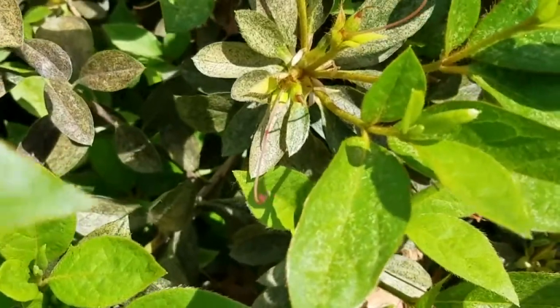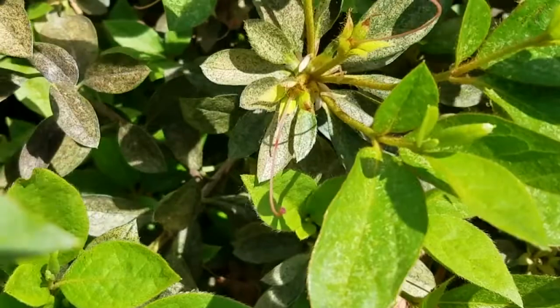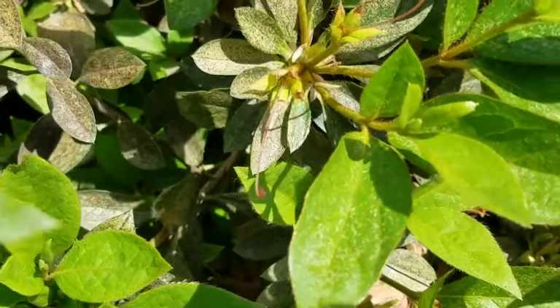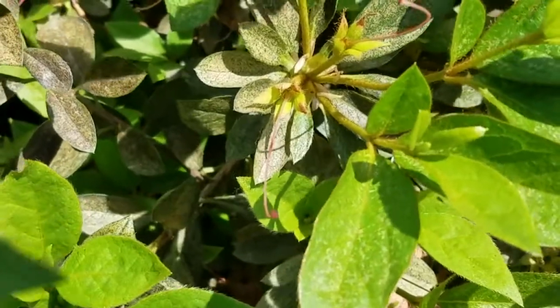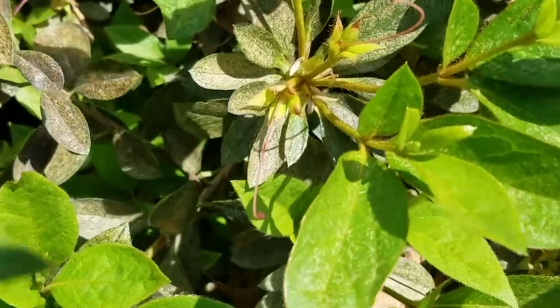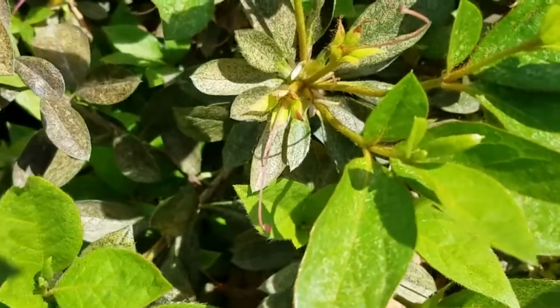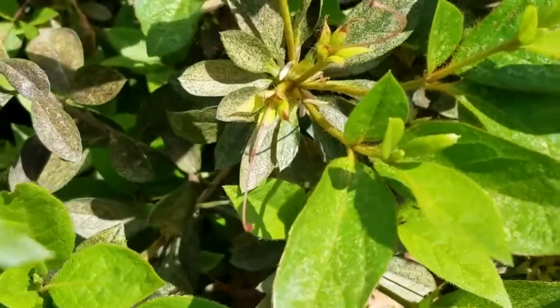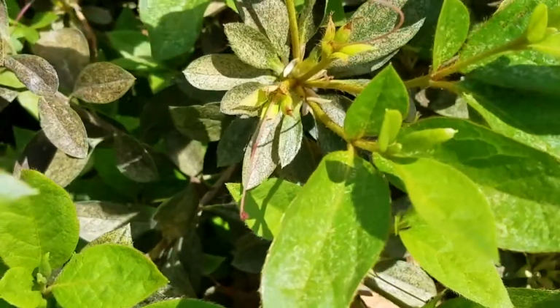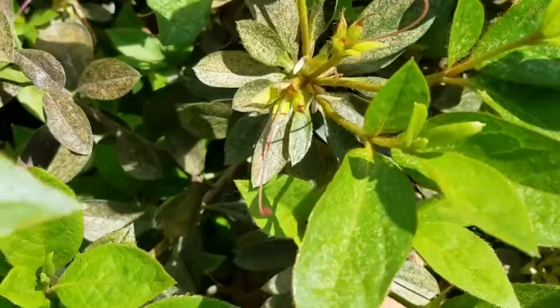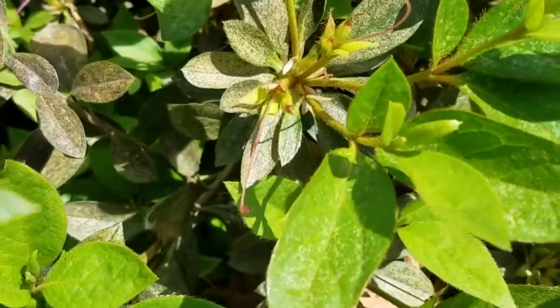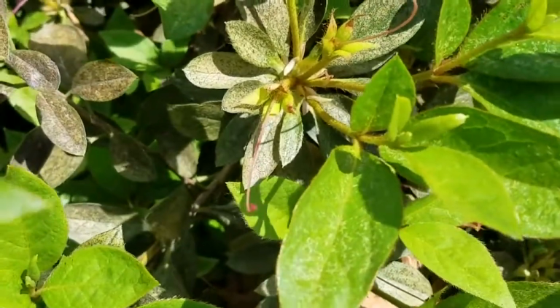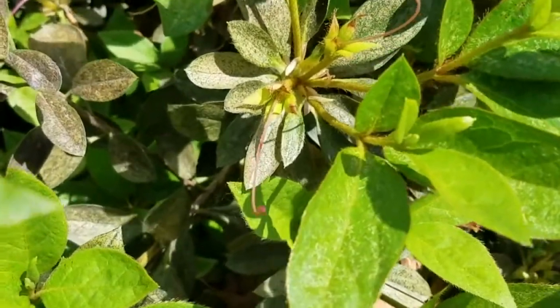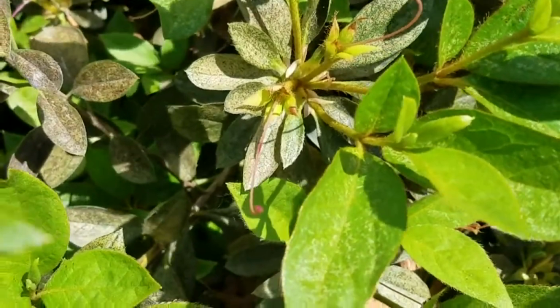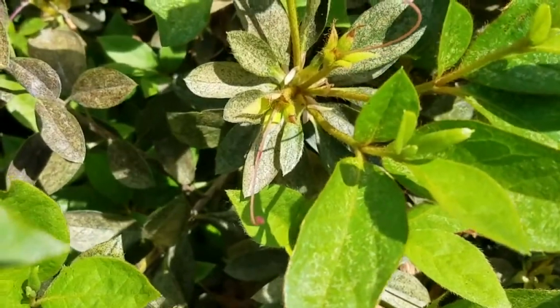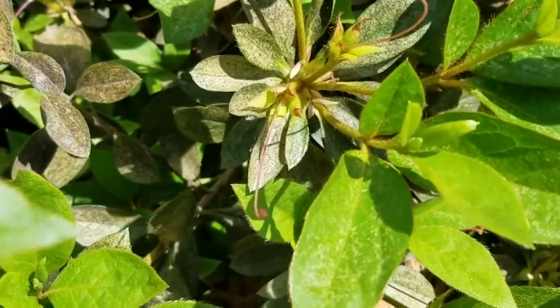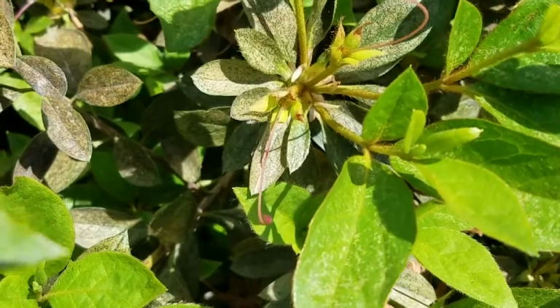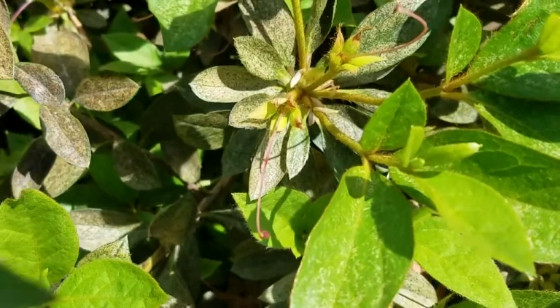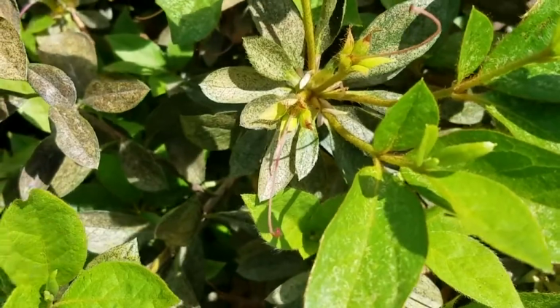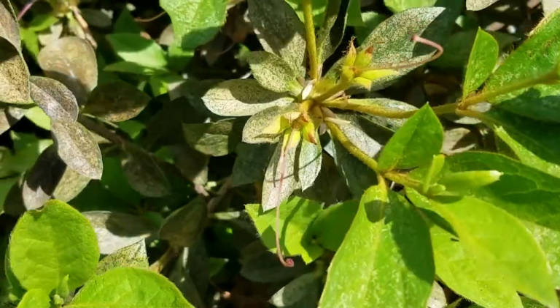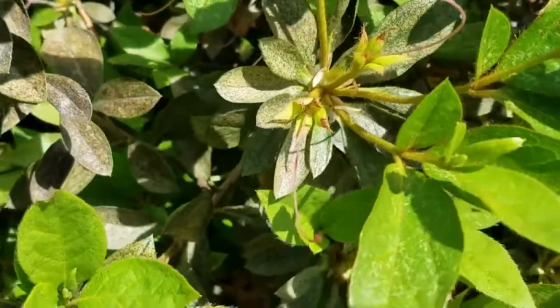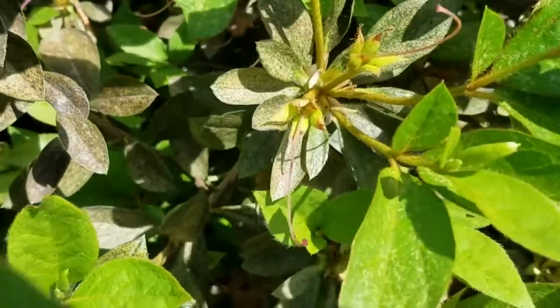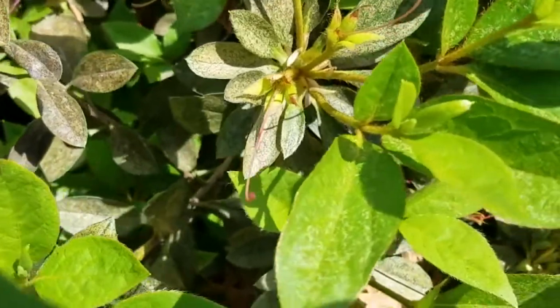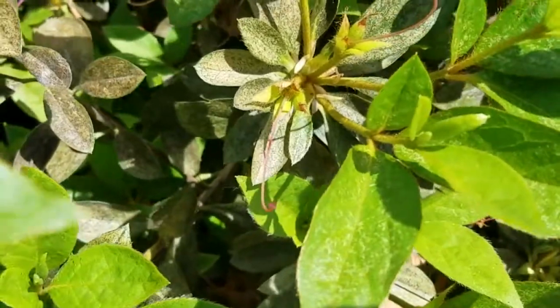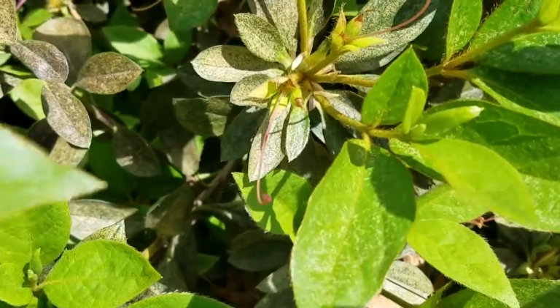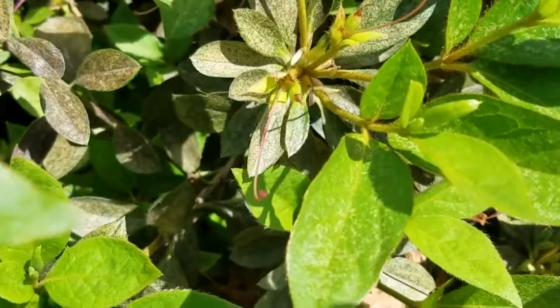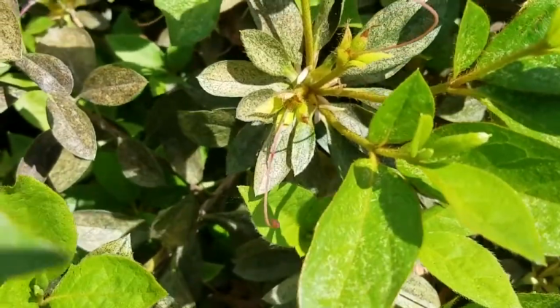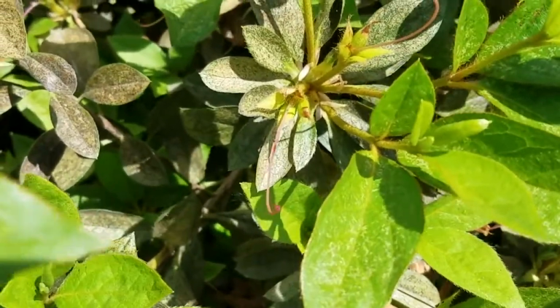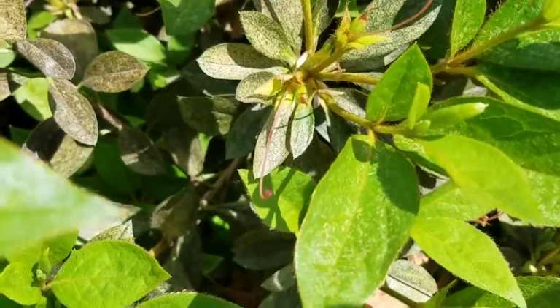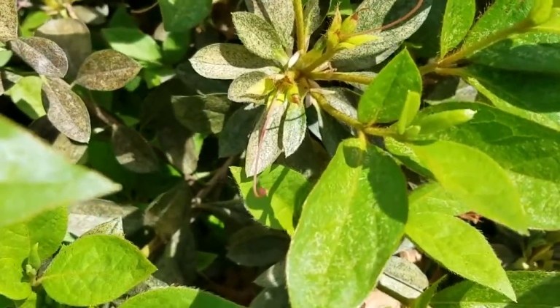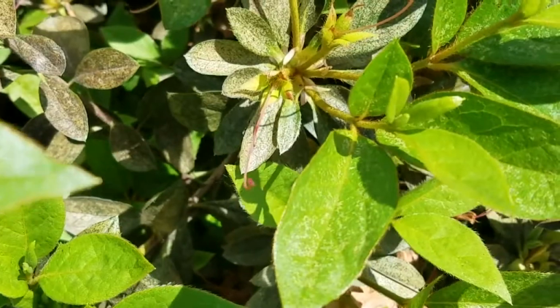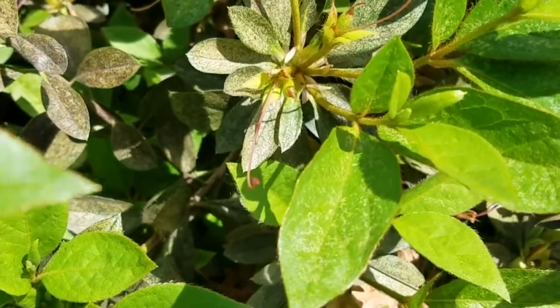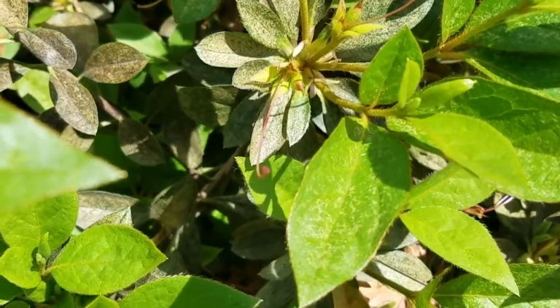It's a contact spray which helps, and if the infestation is too bad, we'll actually put a granular systemic around the plant and once that gets watered in, it will uptake through the plant and help control them as well.